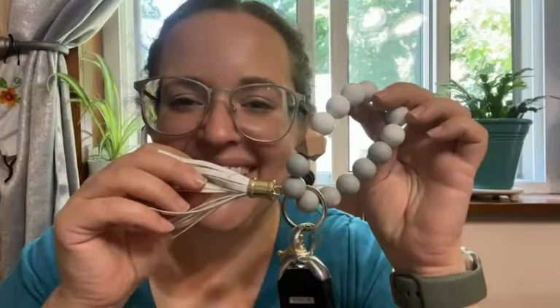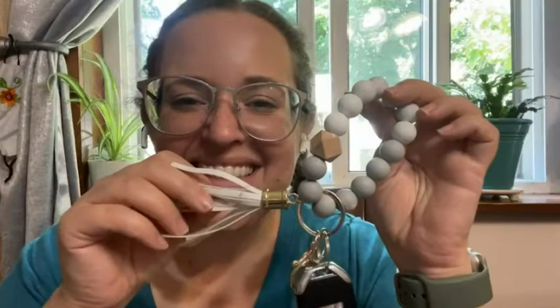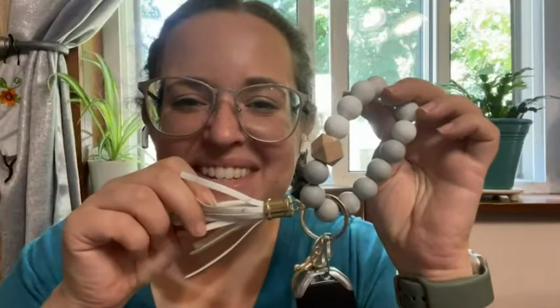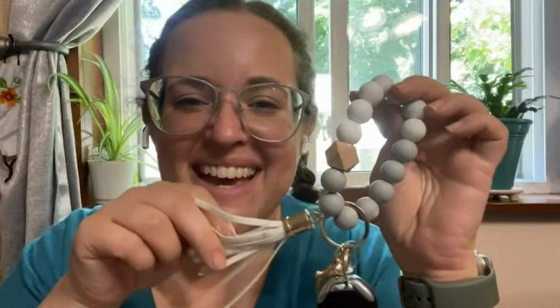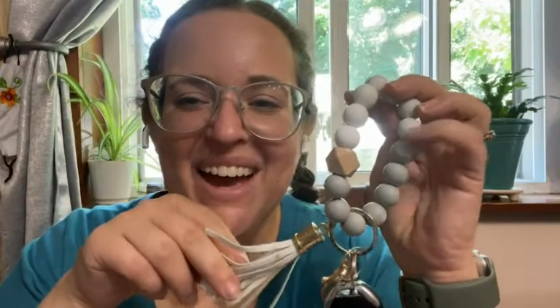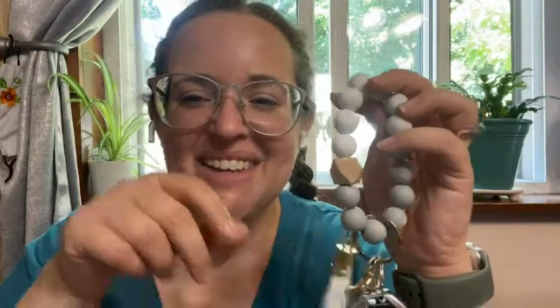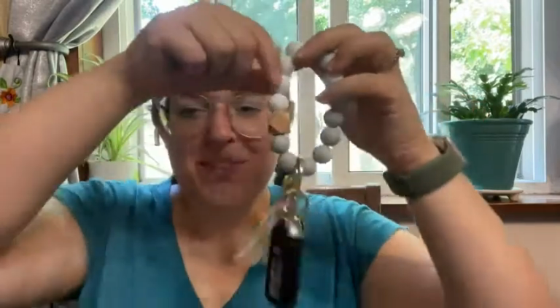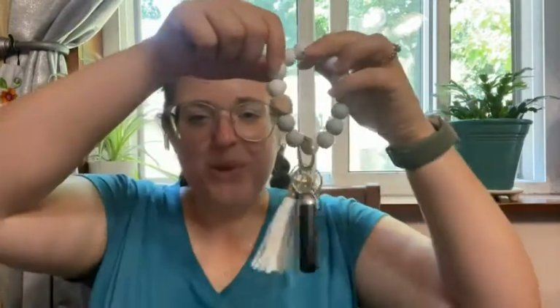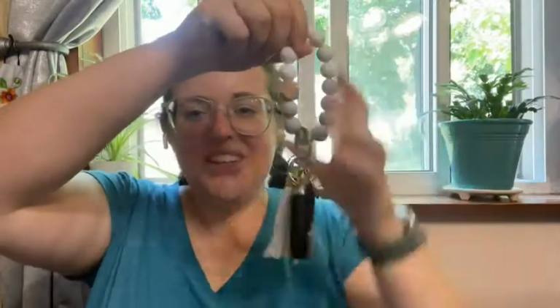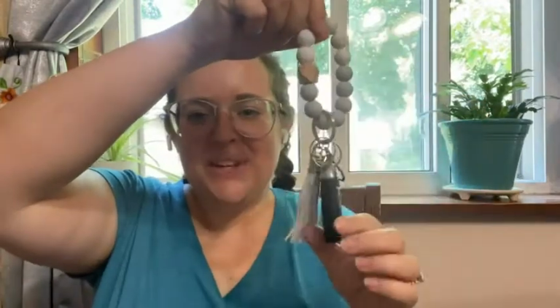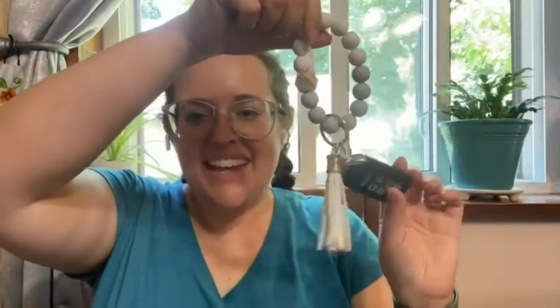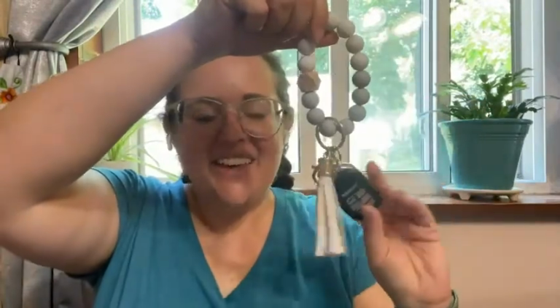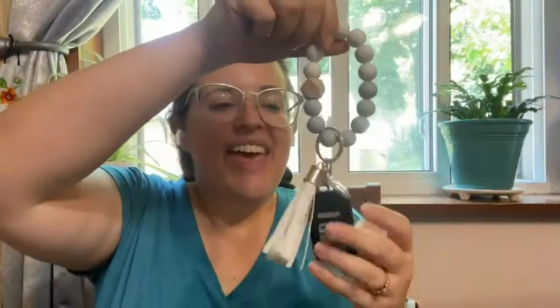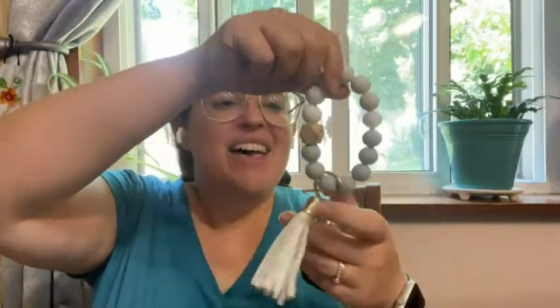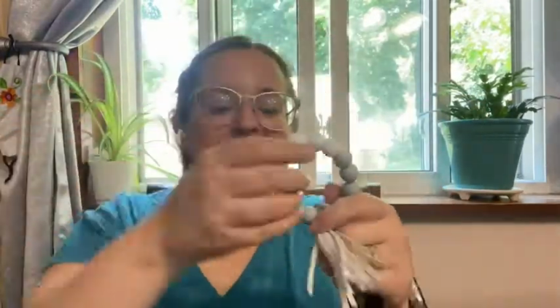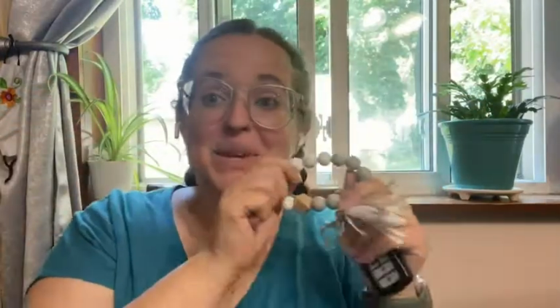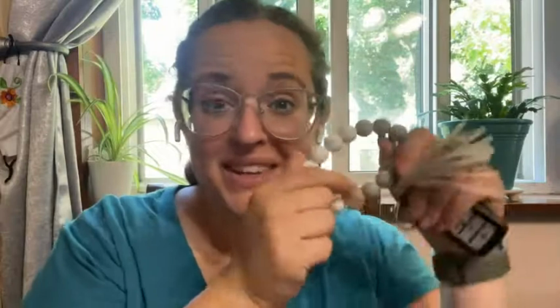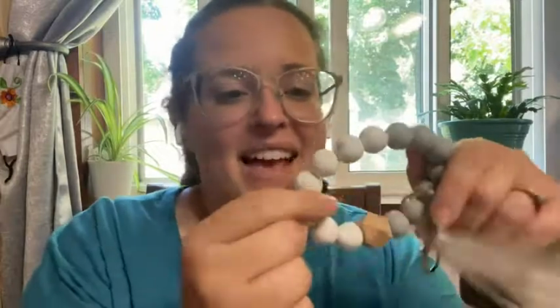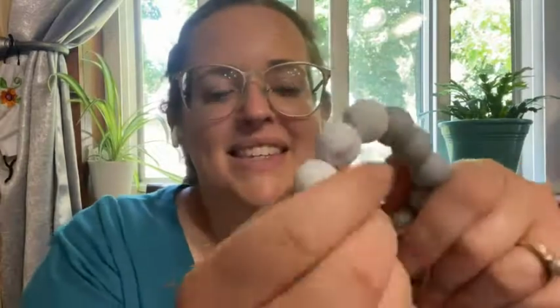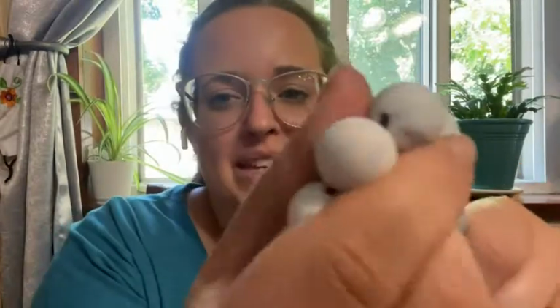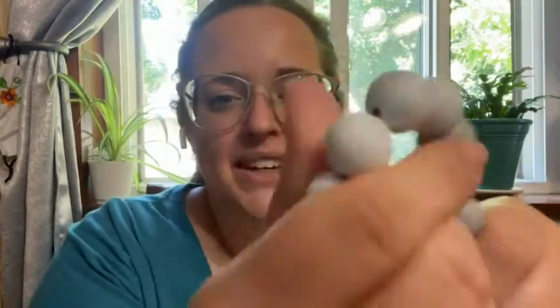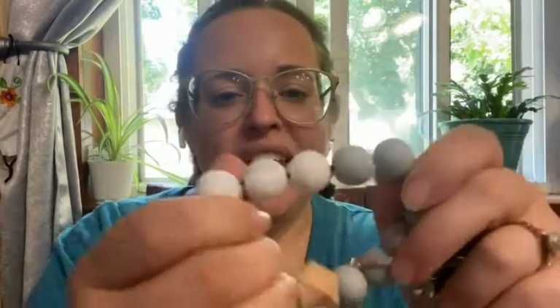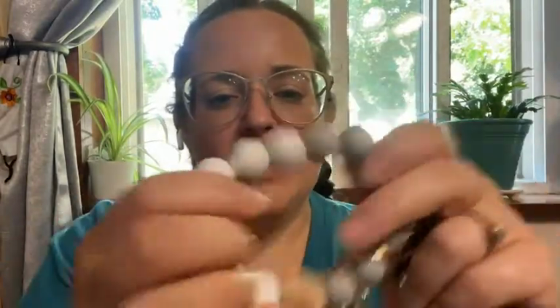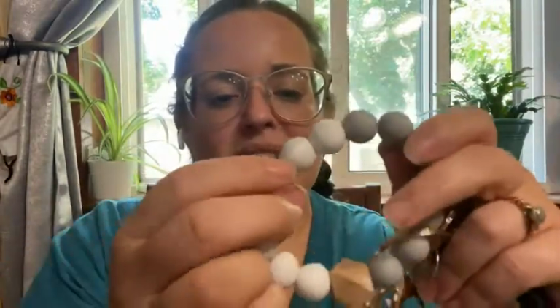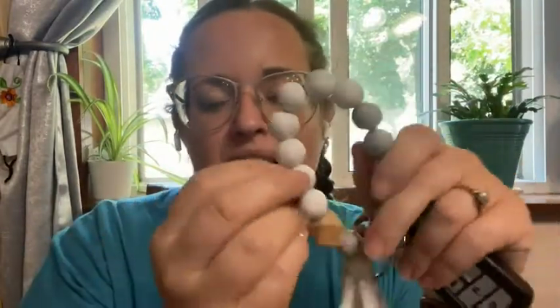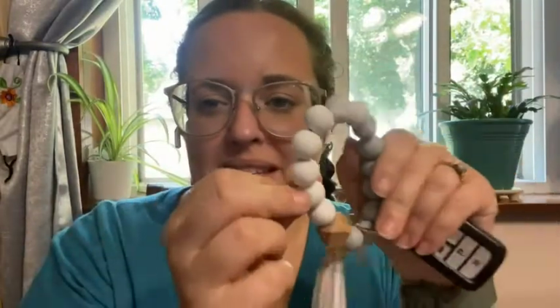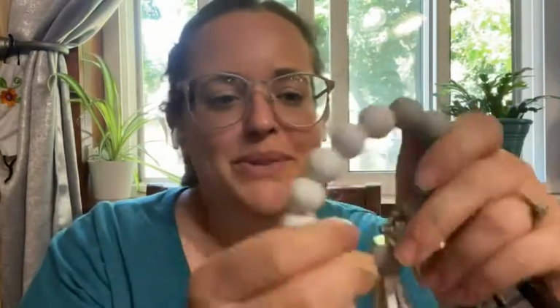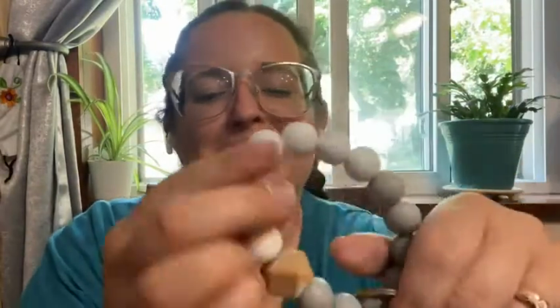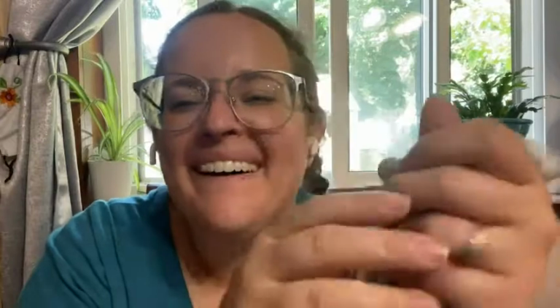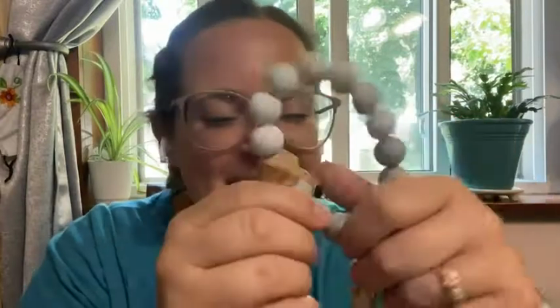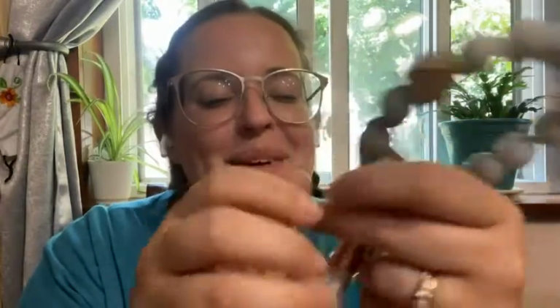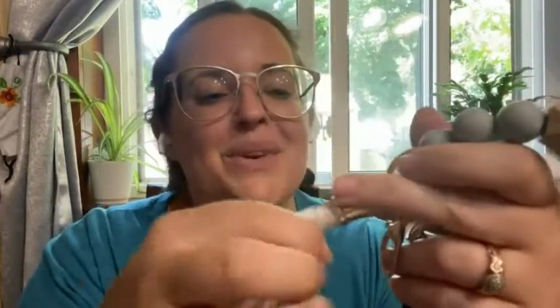Hey, it's Sam with WTI. I want to tell you about this super cute keychain bracelet that I have. It is silicone and it has these little beads on it. My little son always thinks they're bouncy balls, but it's so cute.